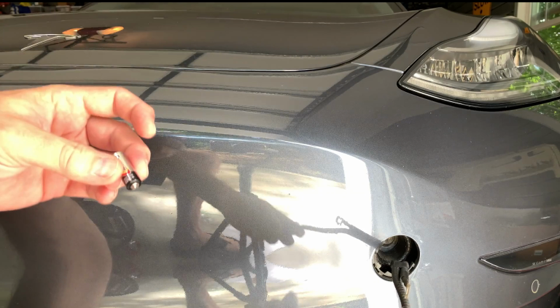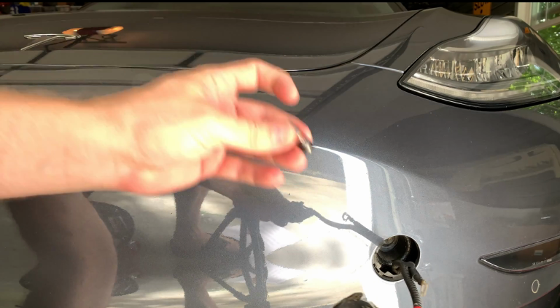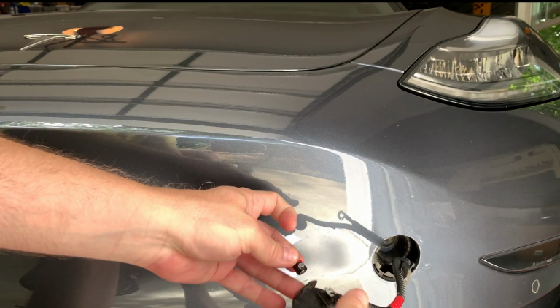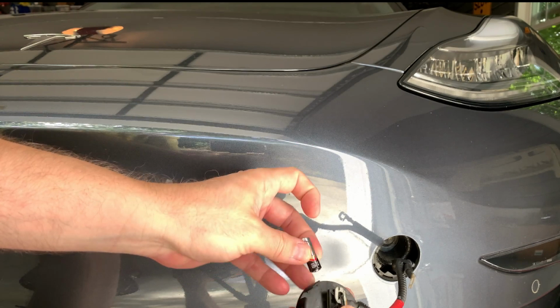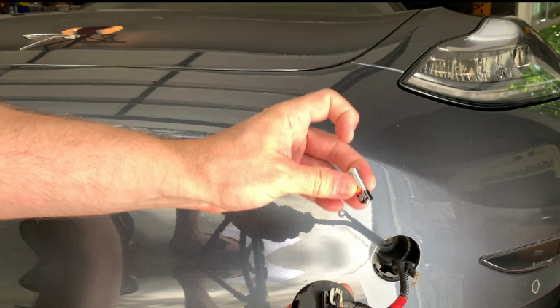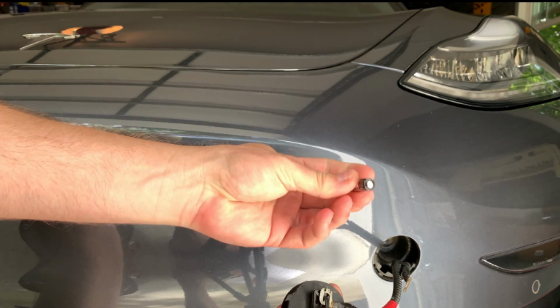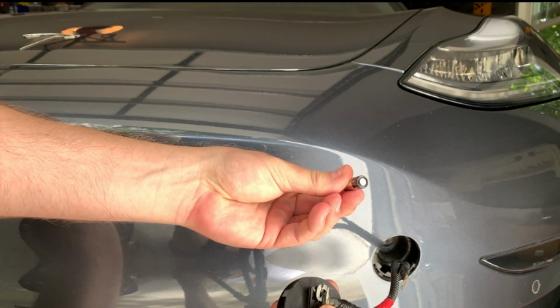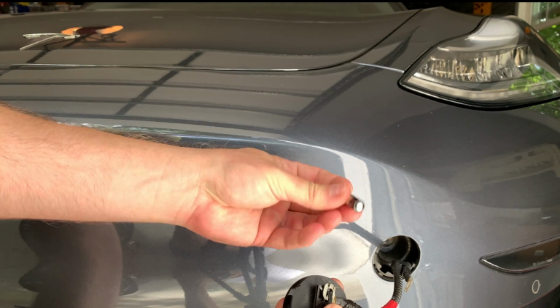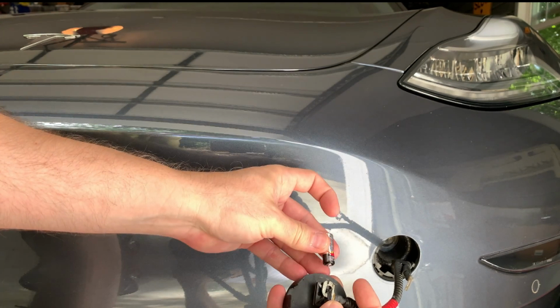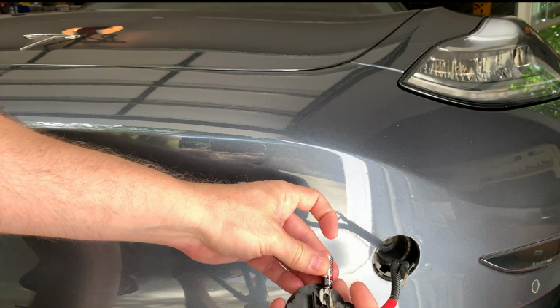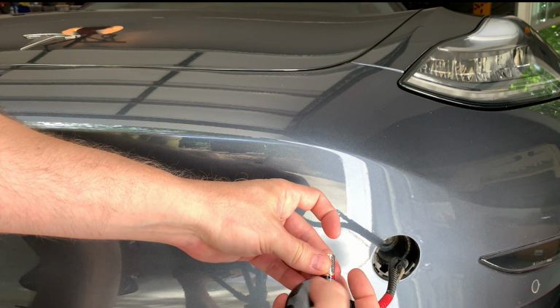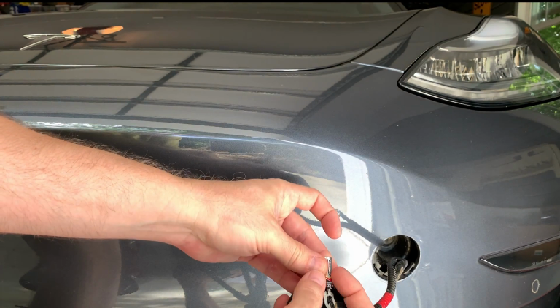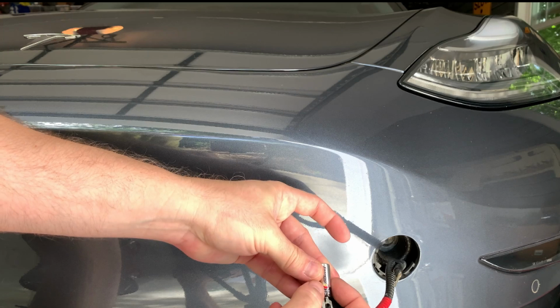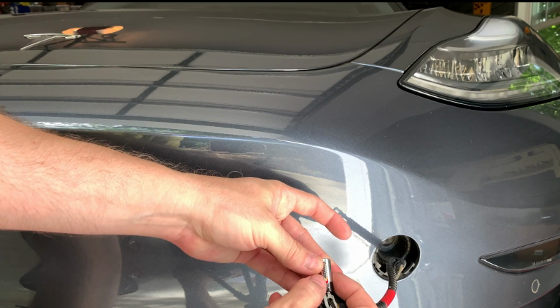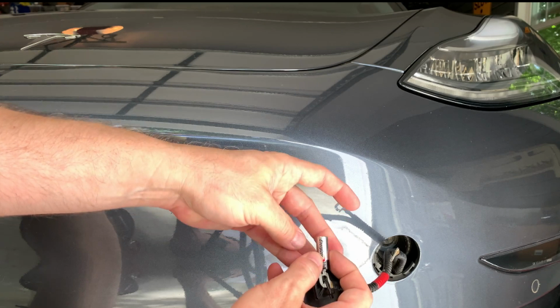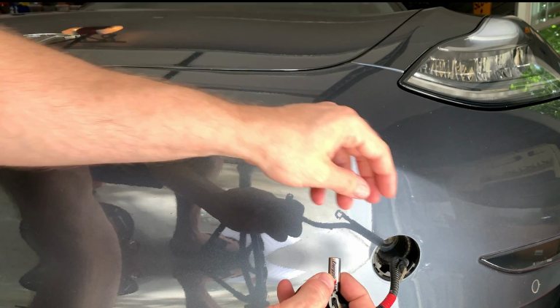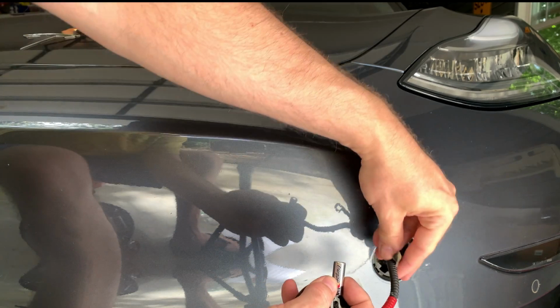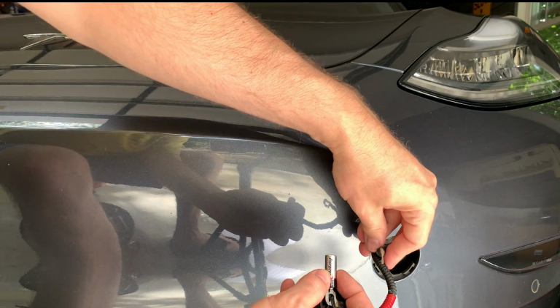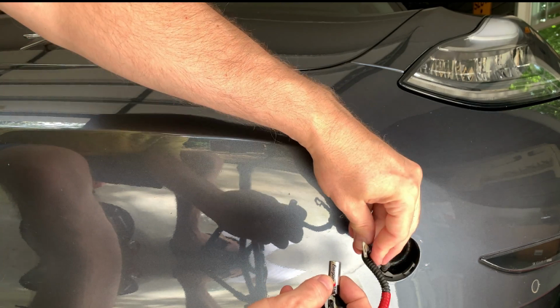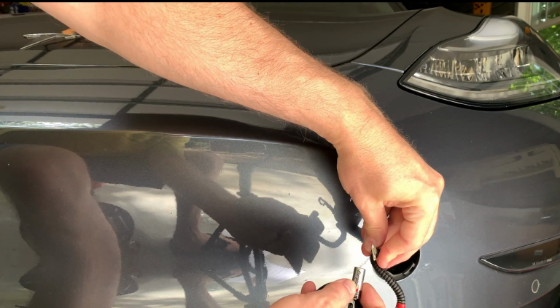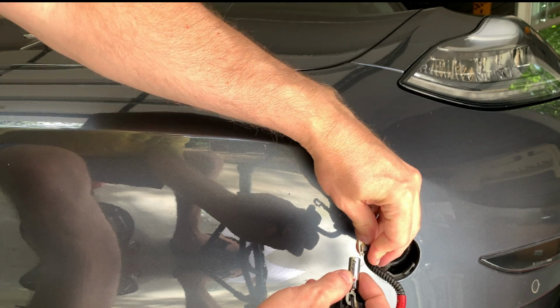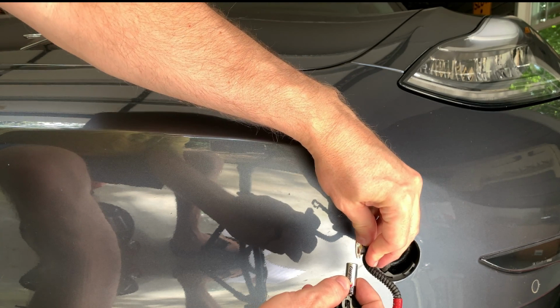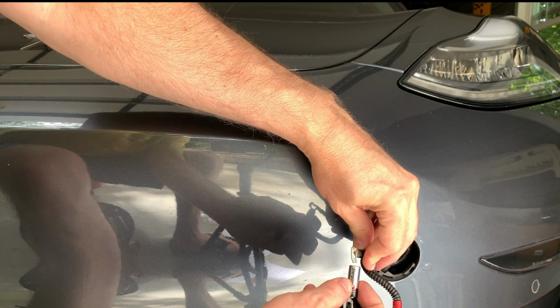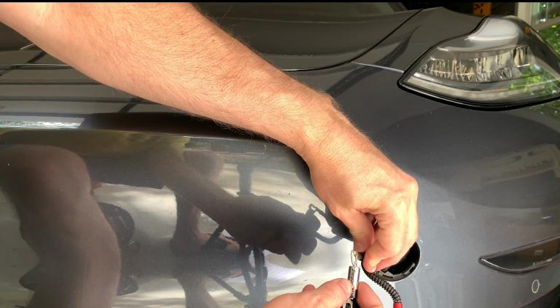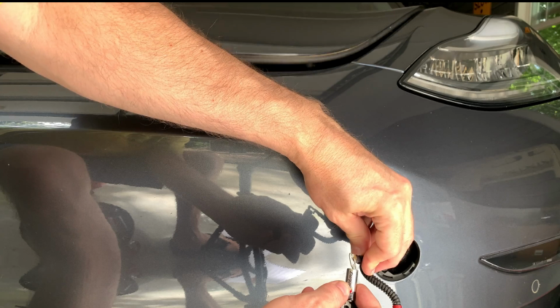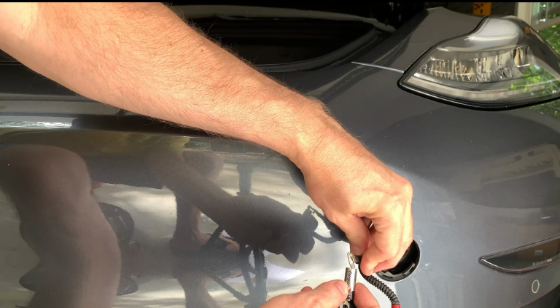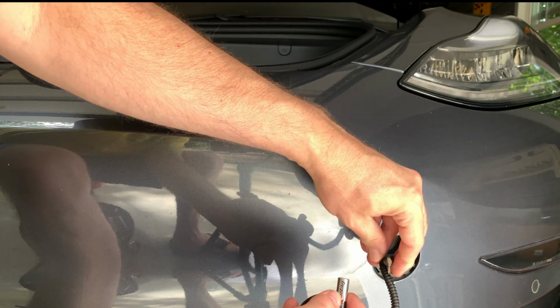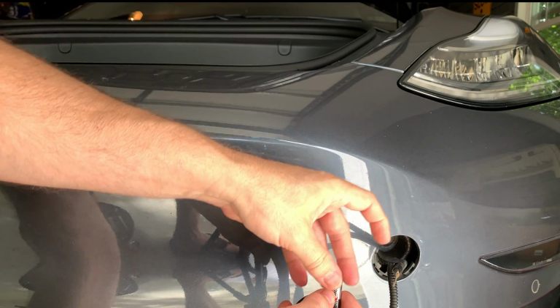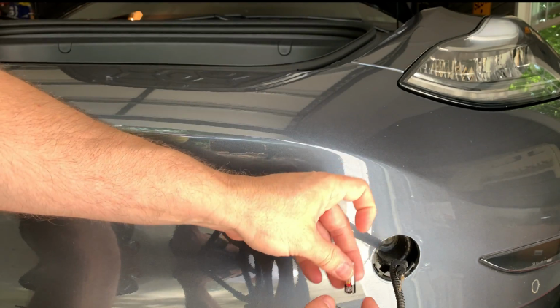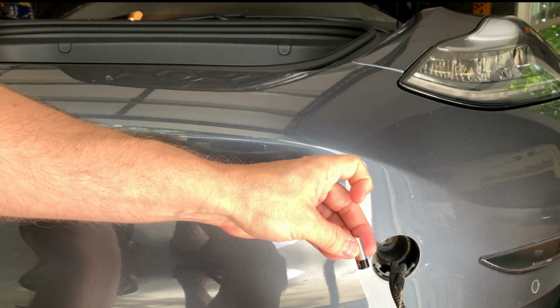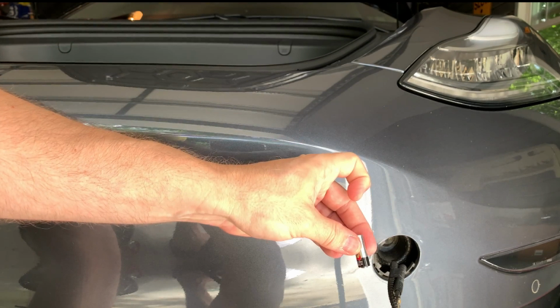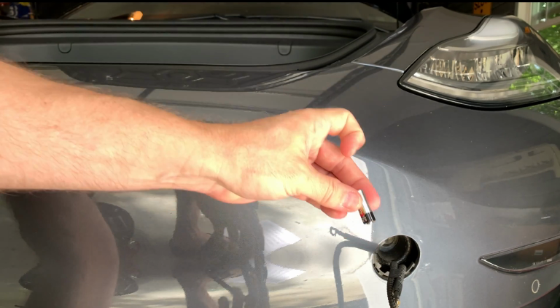Now for a quick demonstration of how to open the hood. Attach the lead to one side of the battery and then the other lead to the other side of the battery. Immediately you should see the latch open and release the hood.